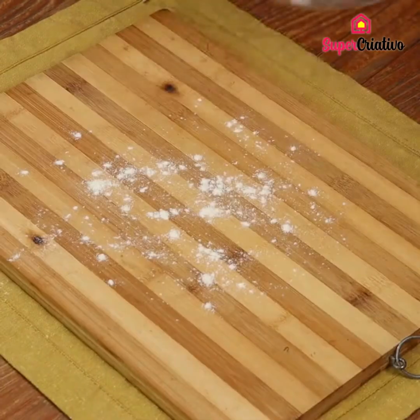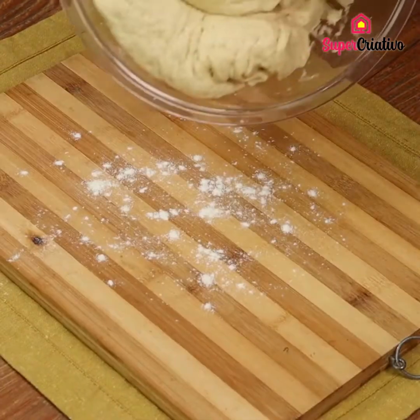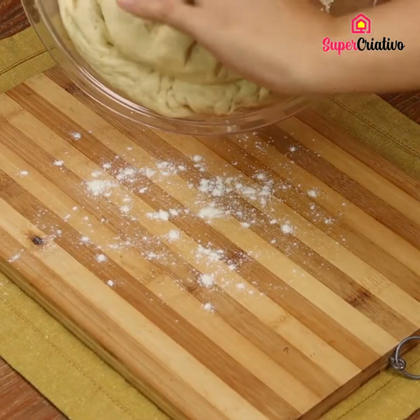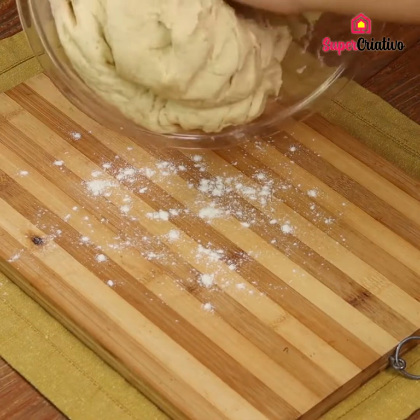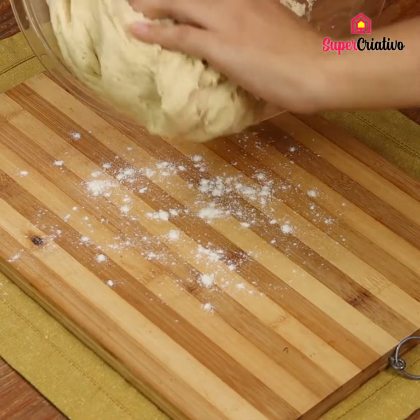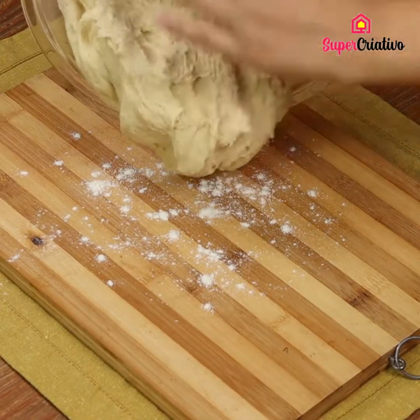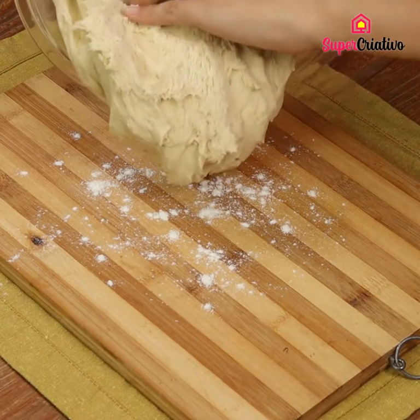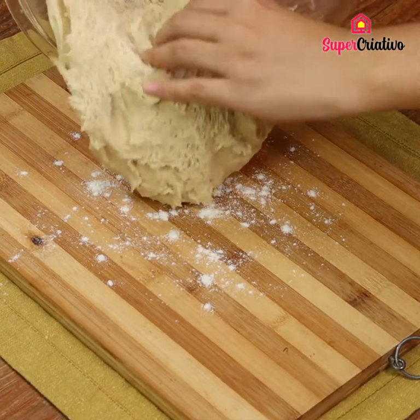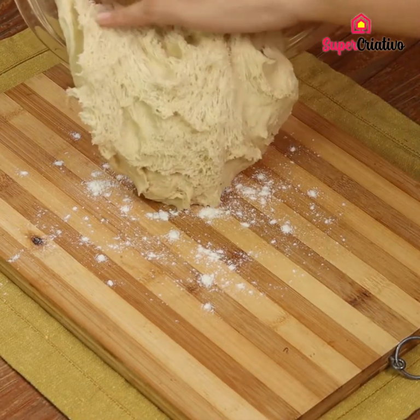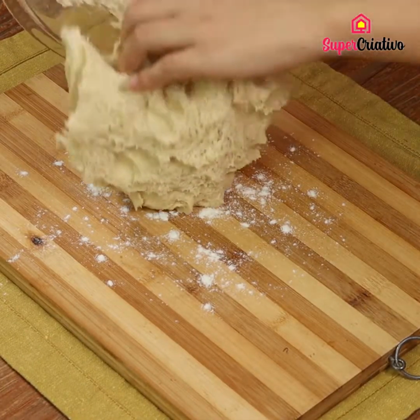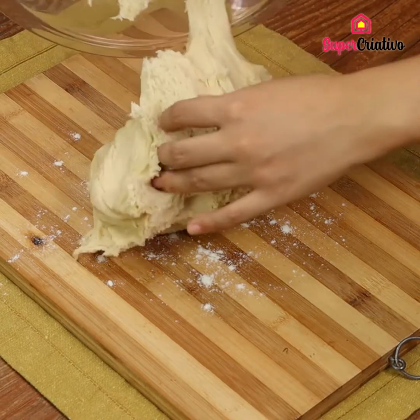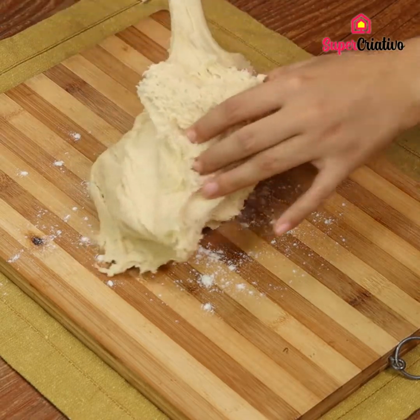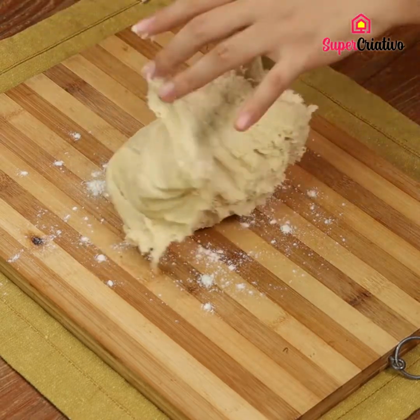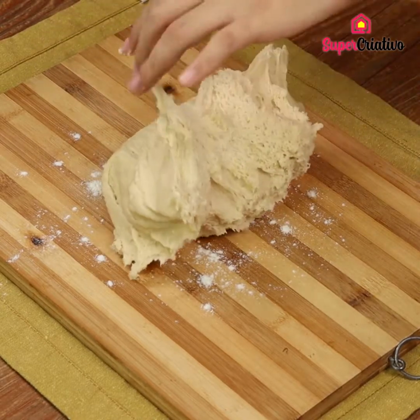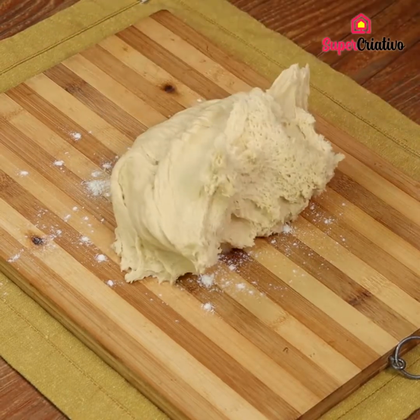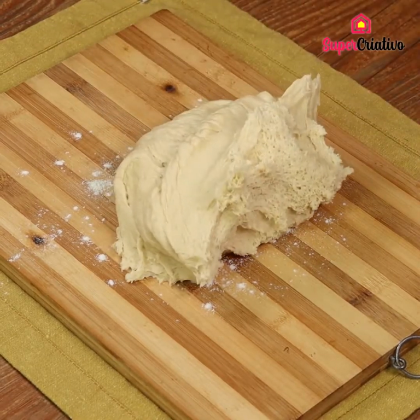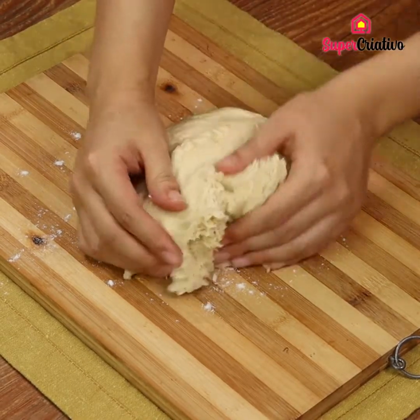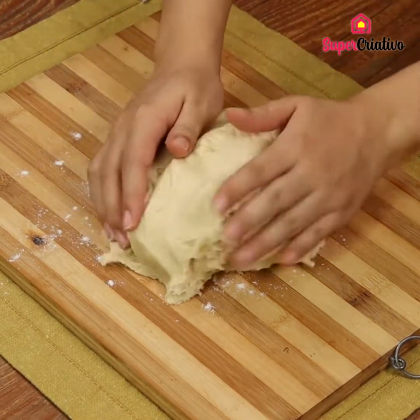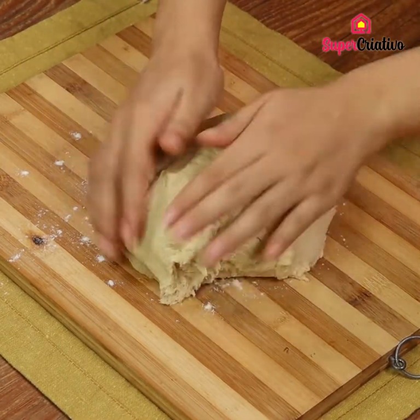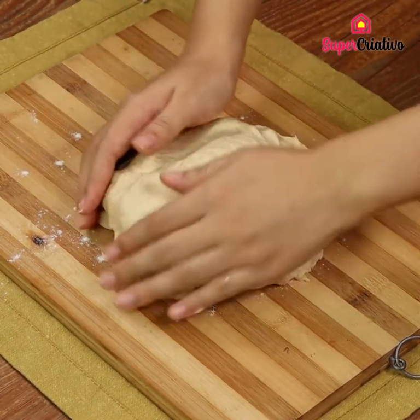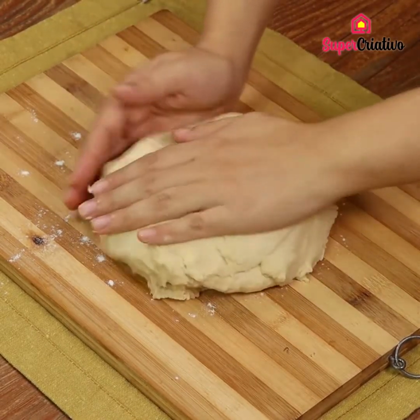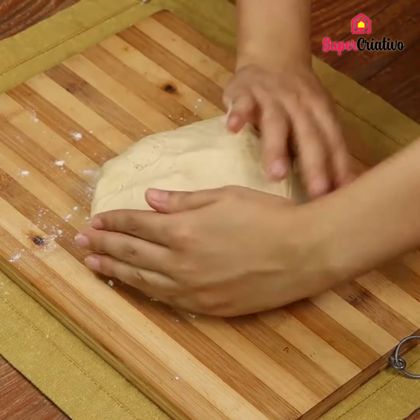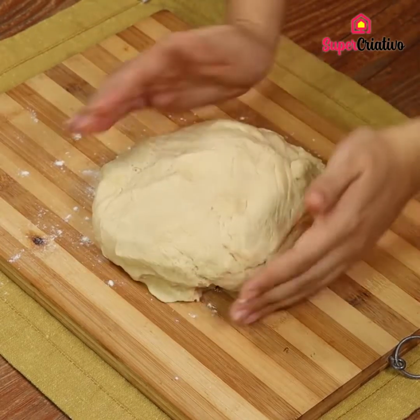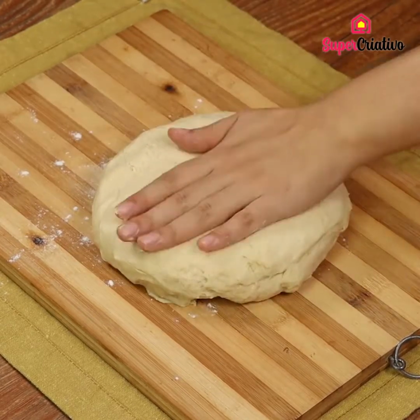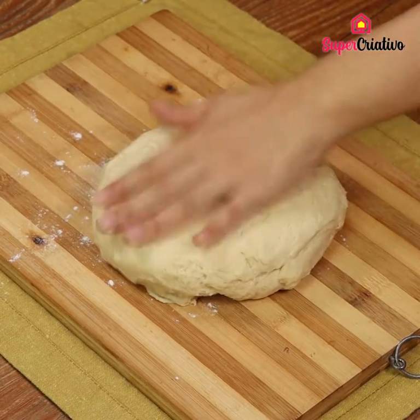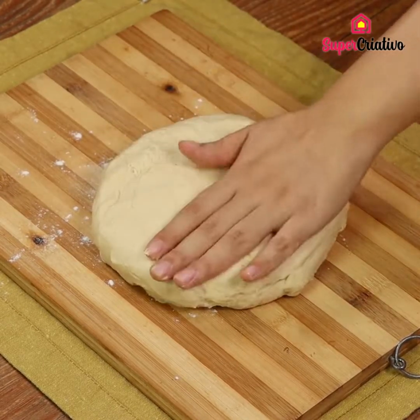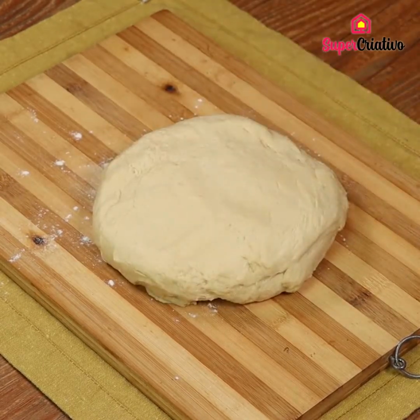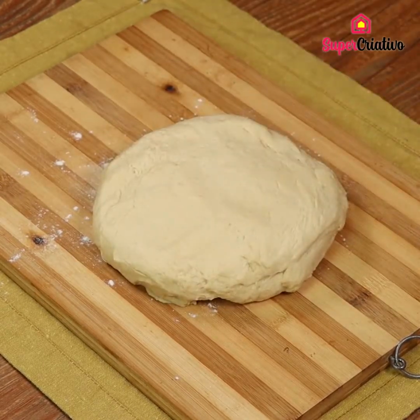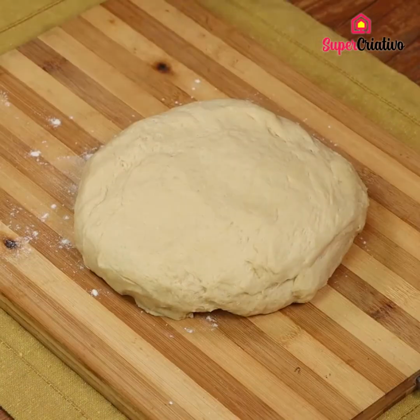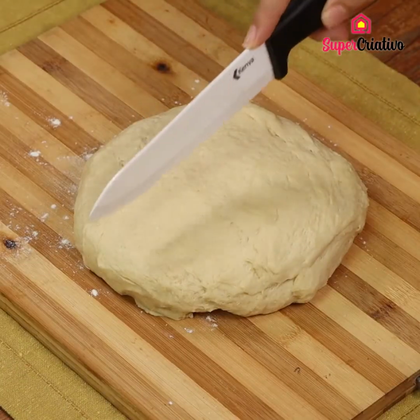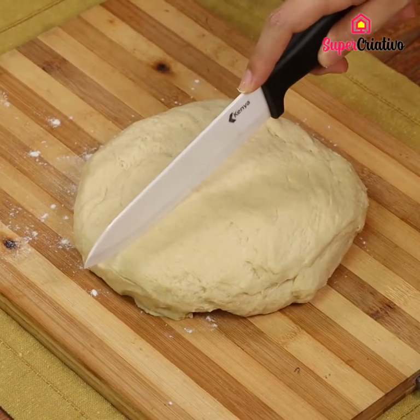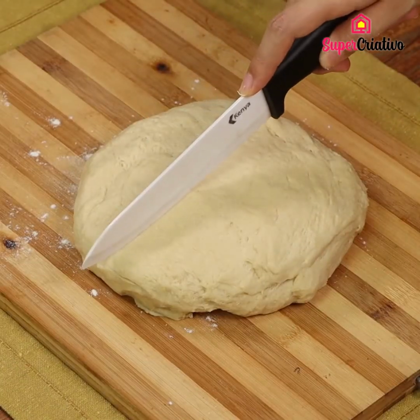Put it on a dusted cutting board. Make a big ball with your dough. Now cut it into 8 pieces.